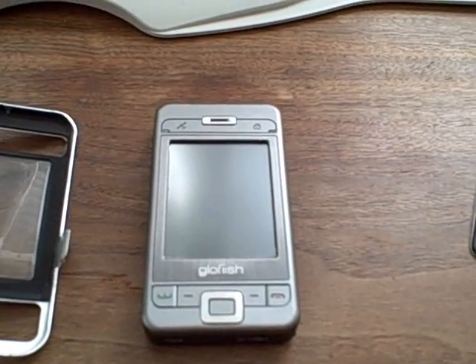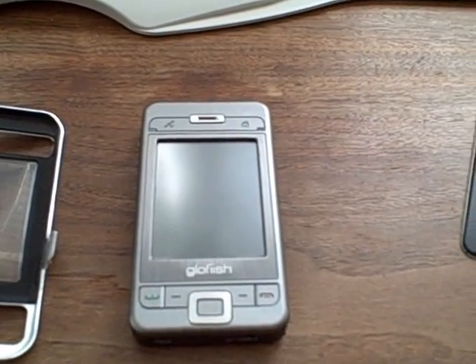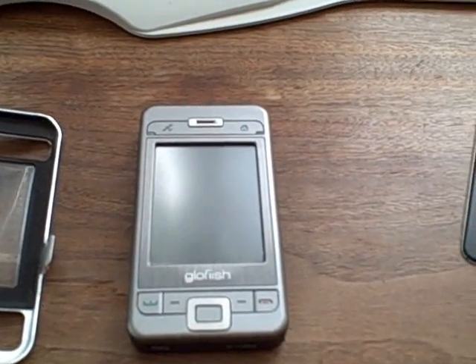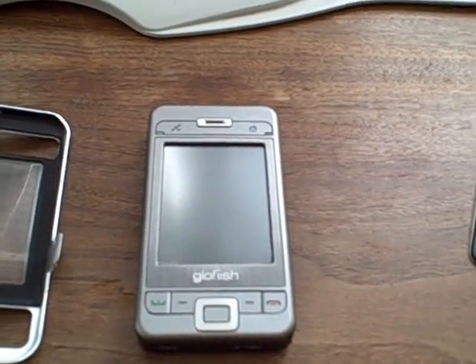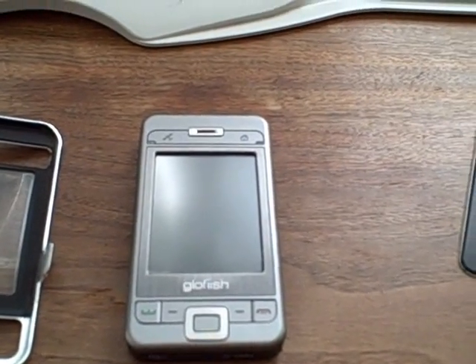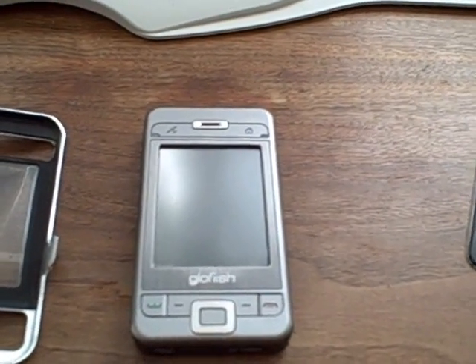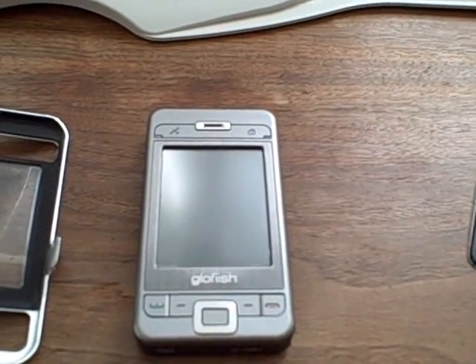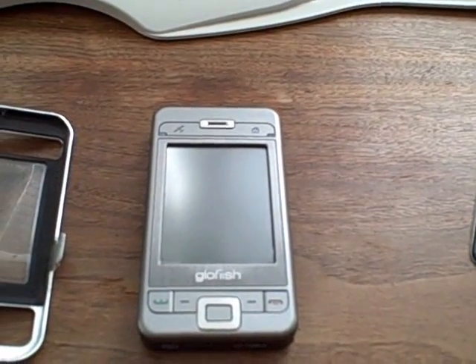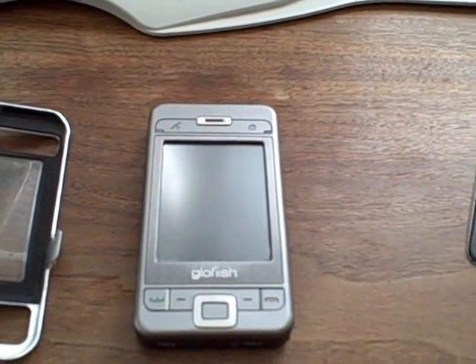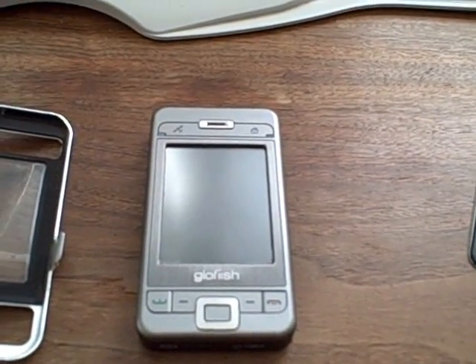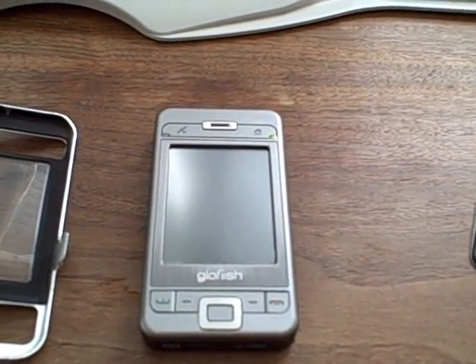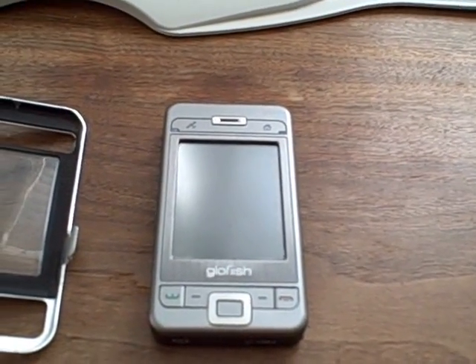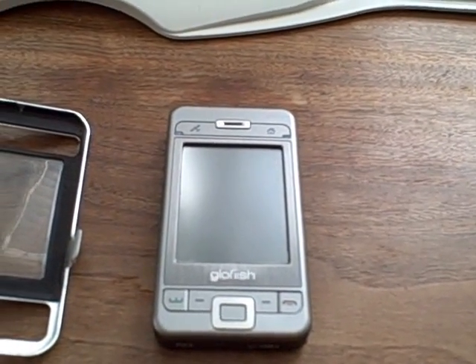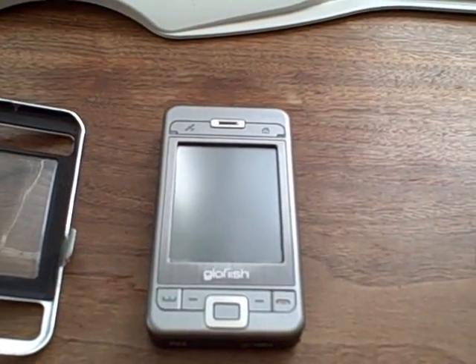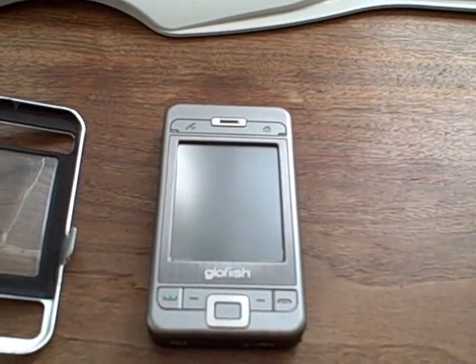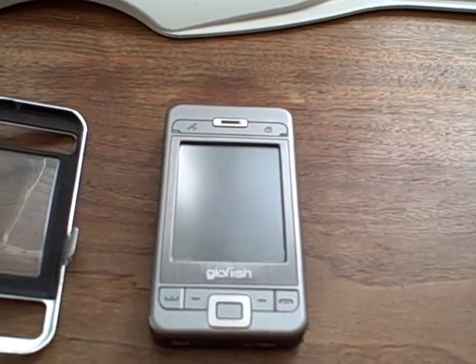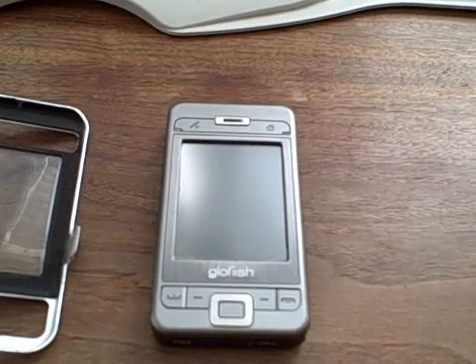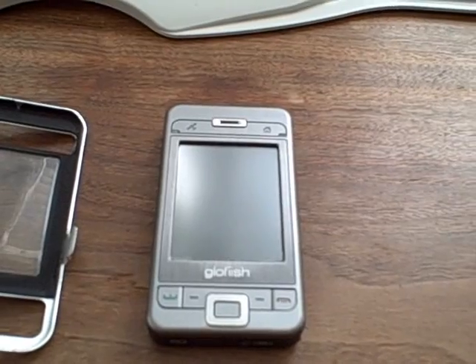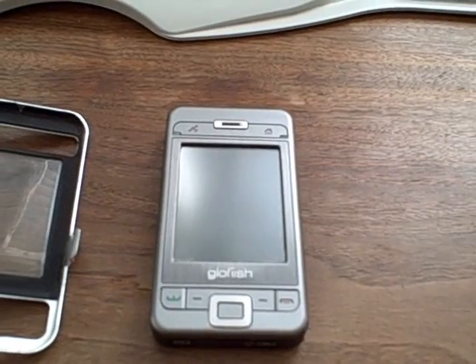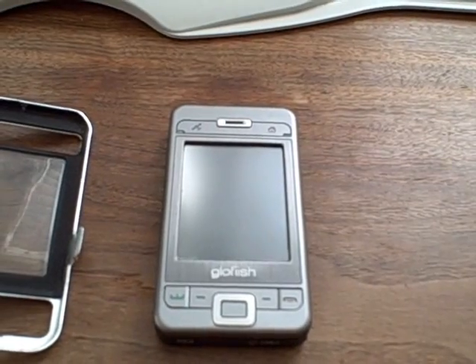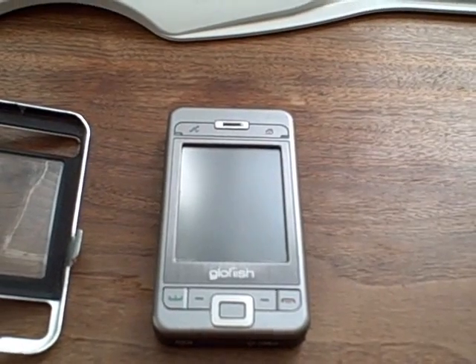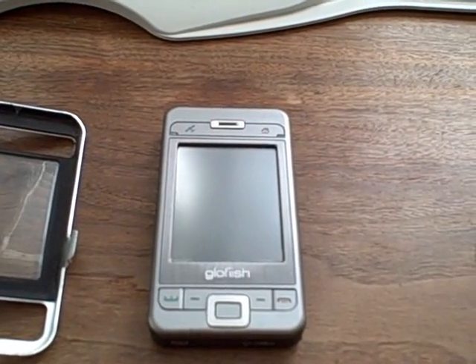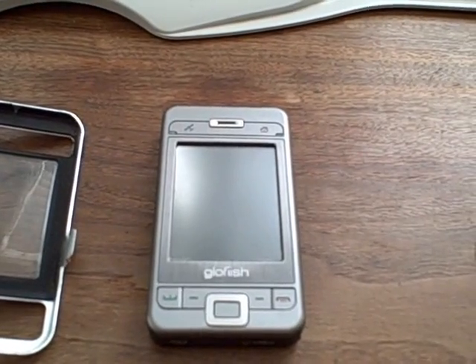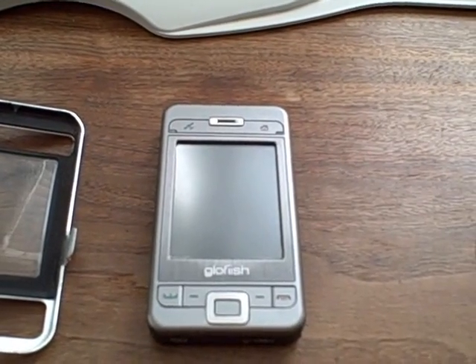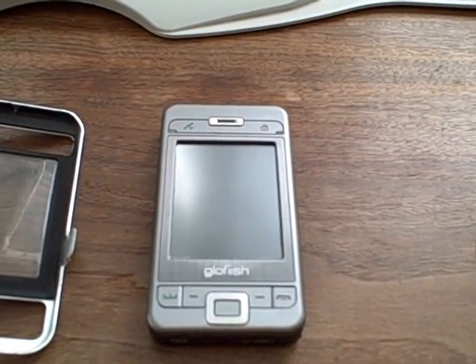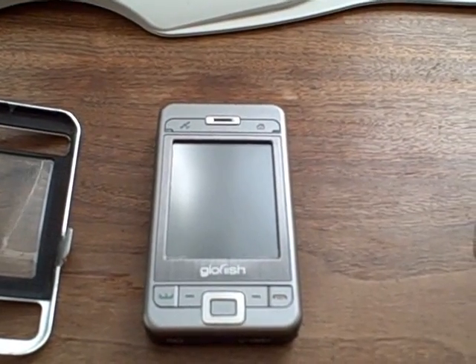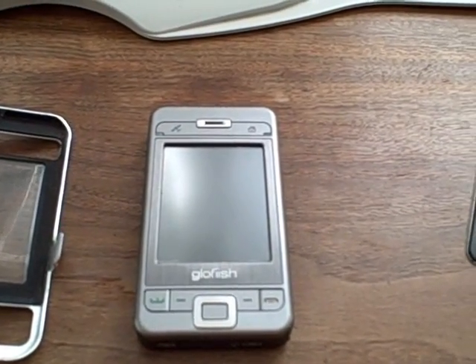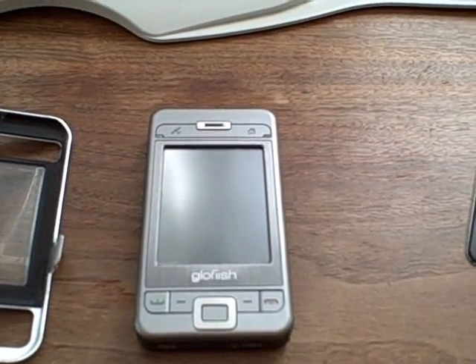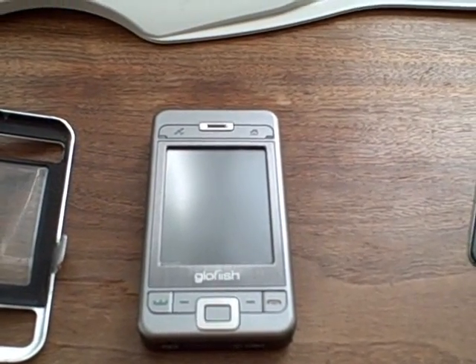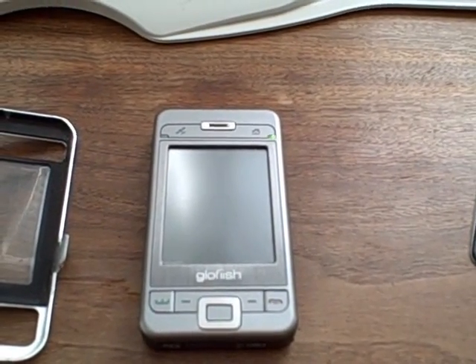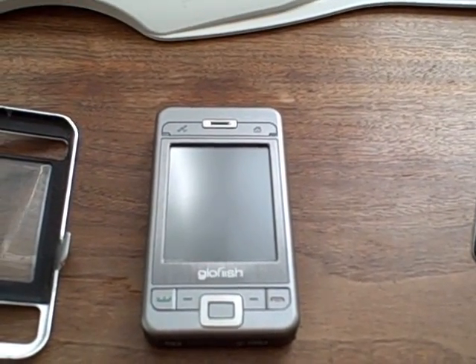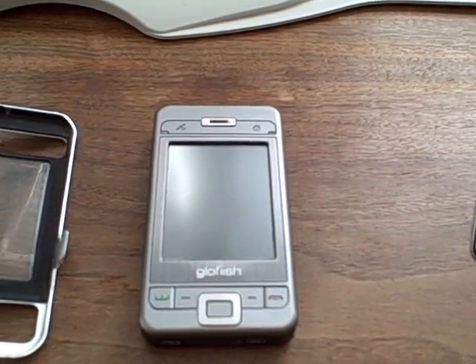Hi there. I wanted to detail my new development for most cellular phones. This is a backpack battery system.